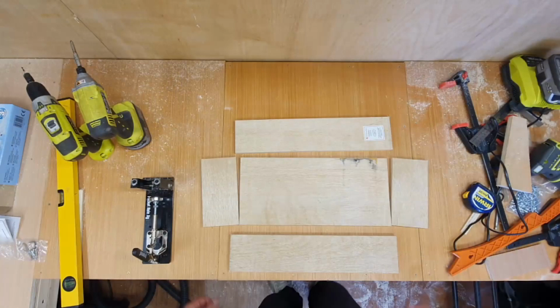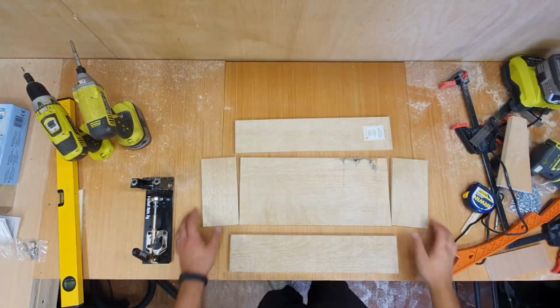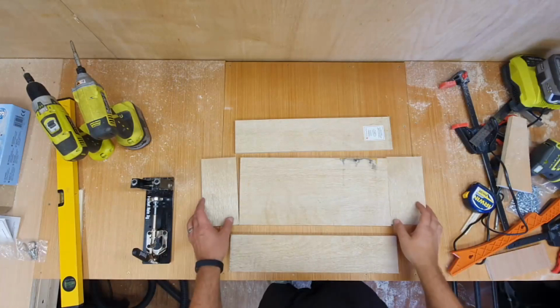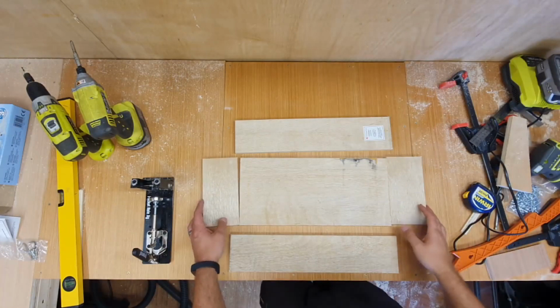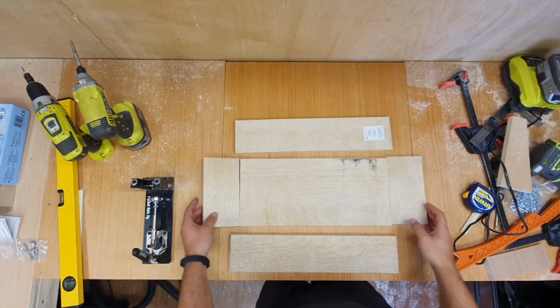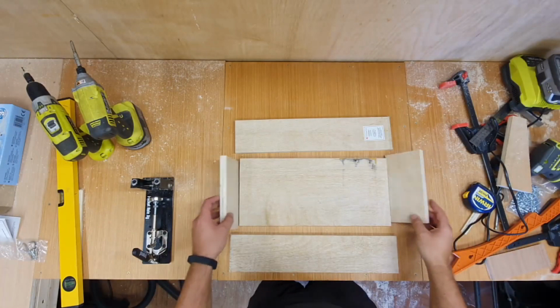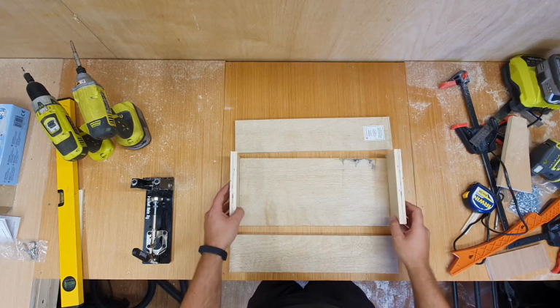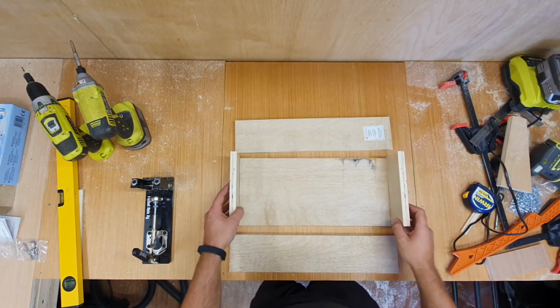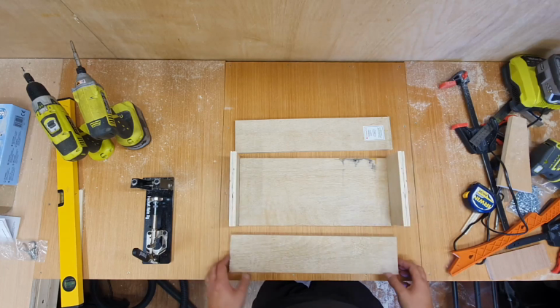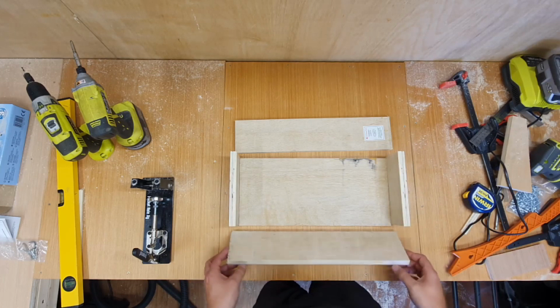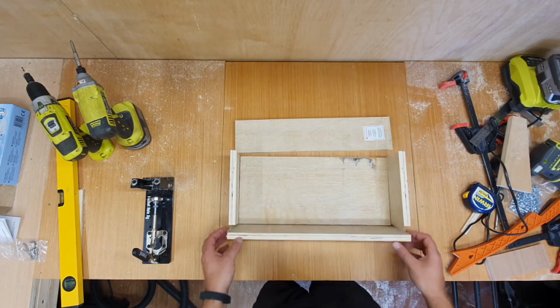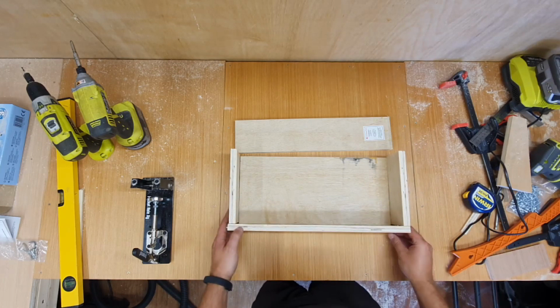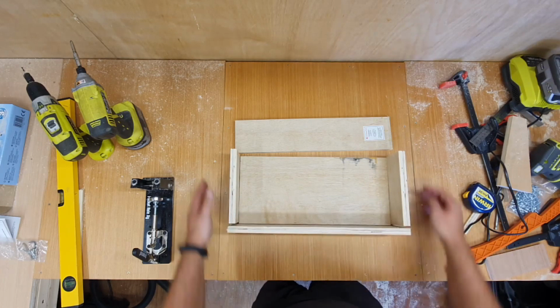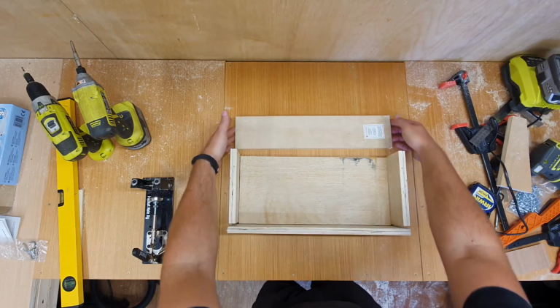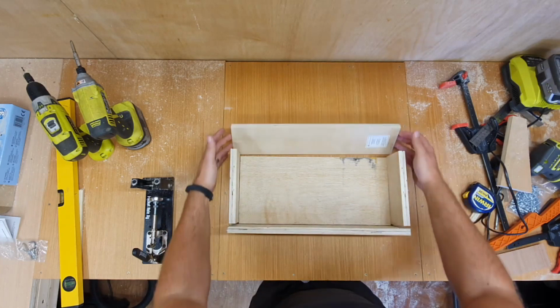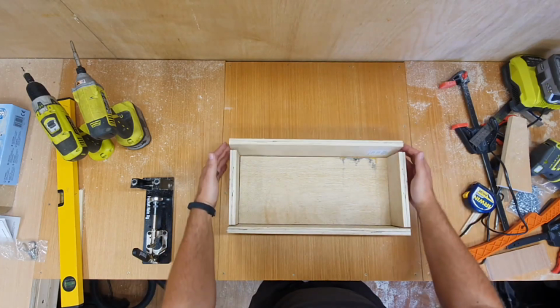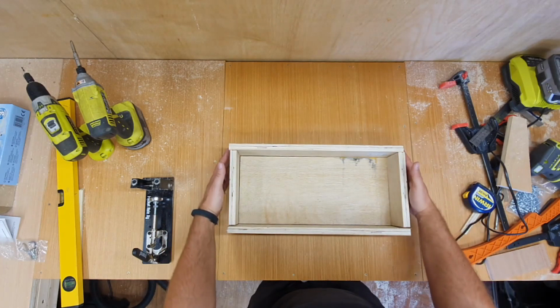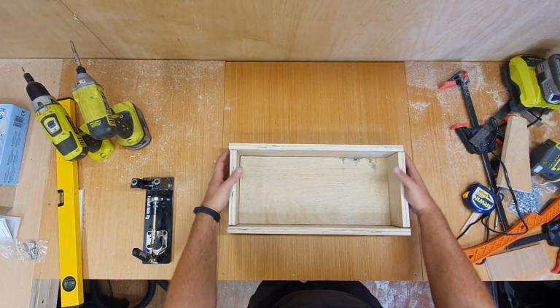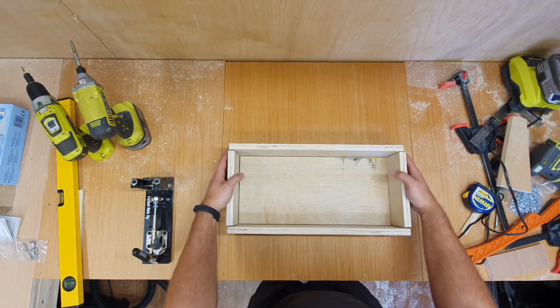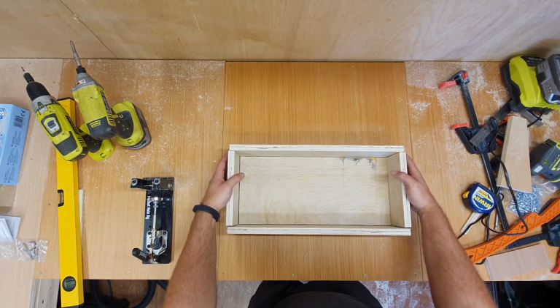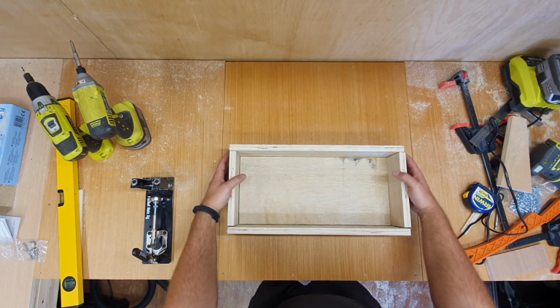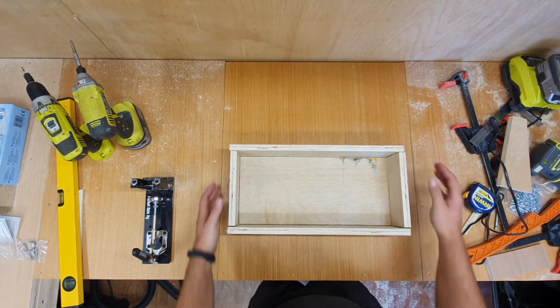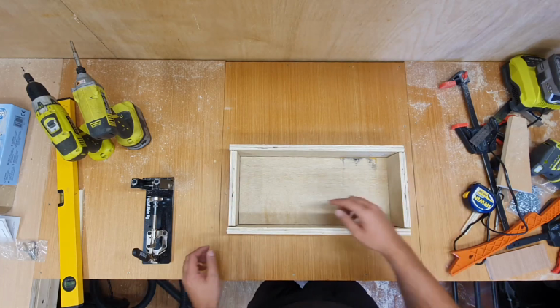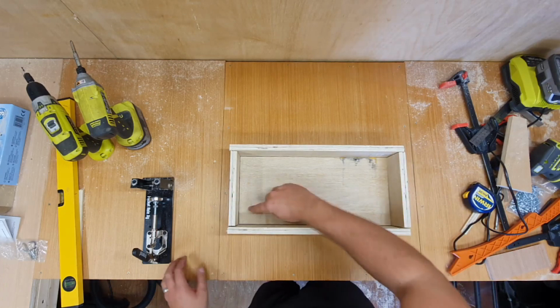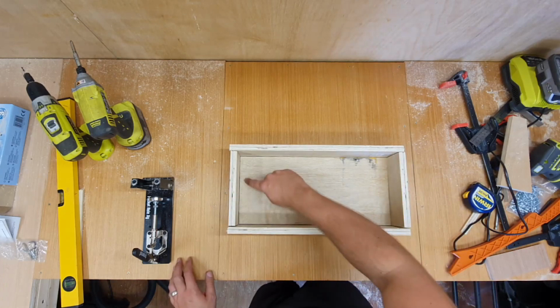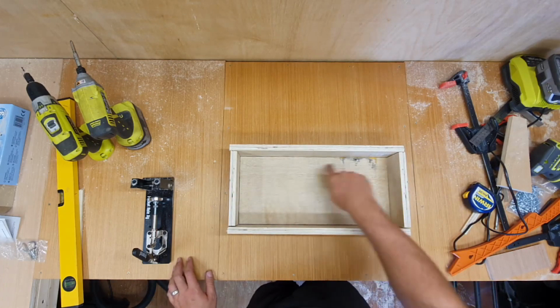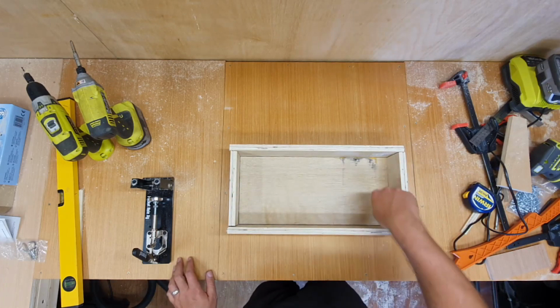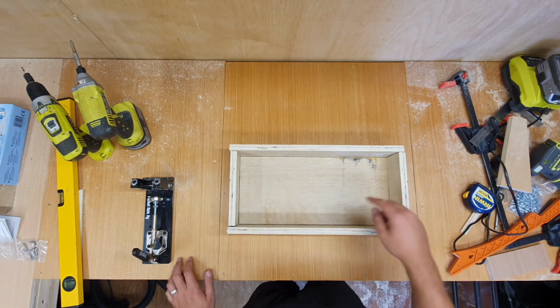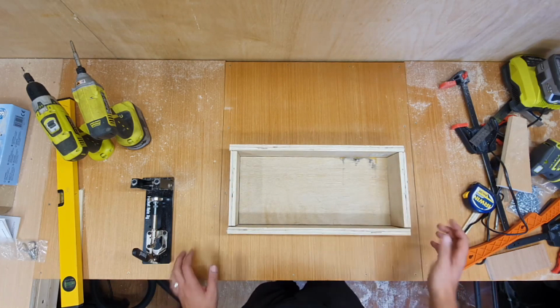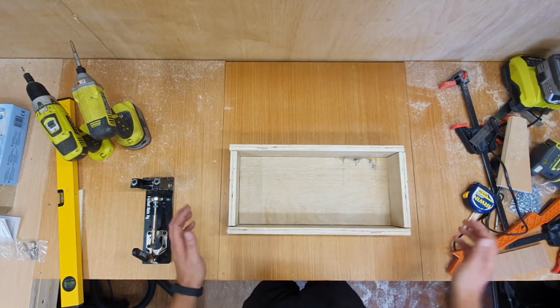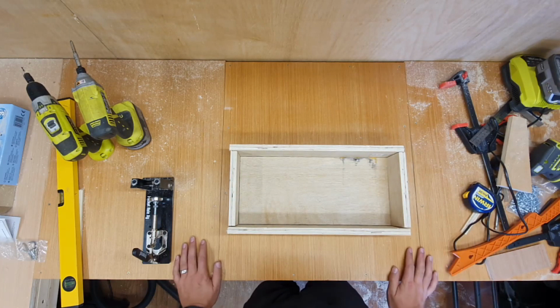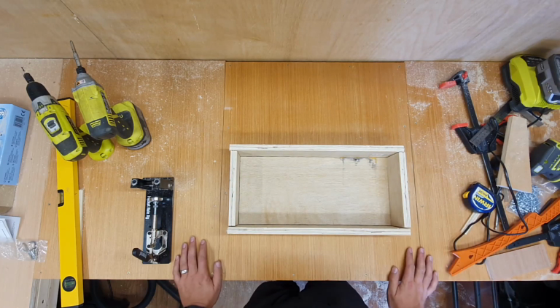The last piece to be built is the drawer. It's quite simple — it goes together easily. I'm going to put pocket holes on the inside of this and then that's finished.